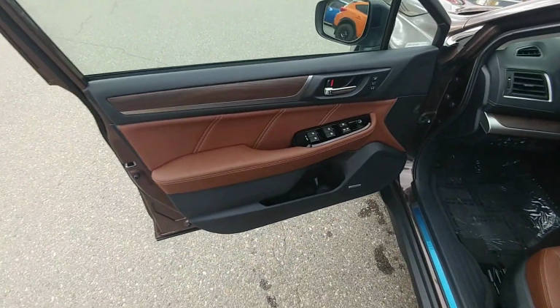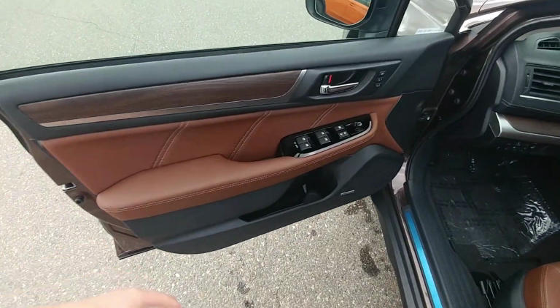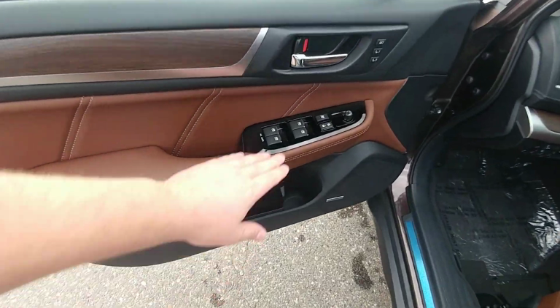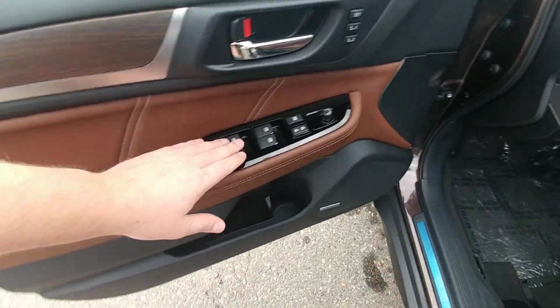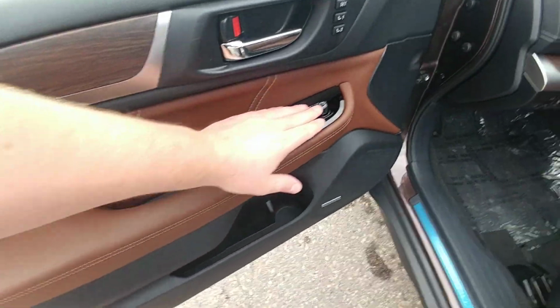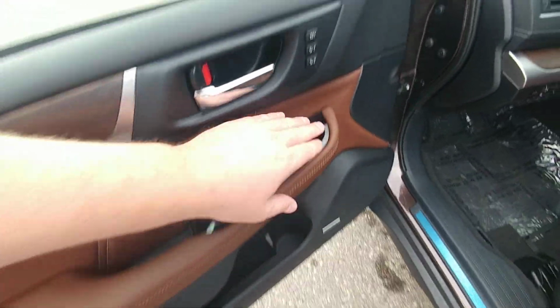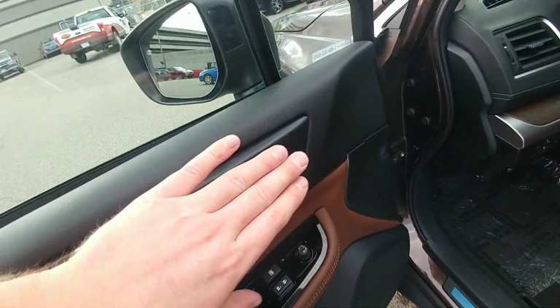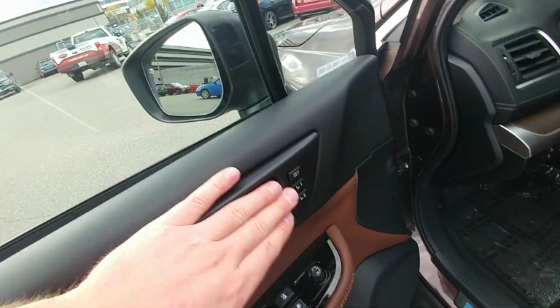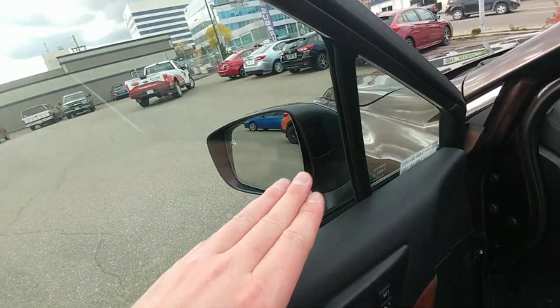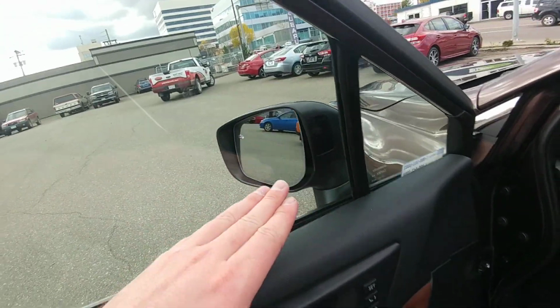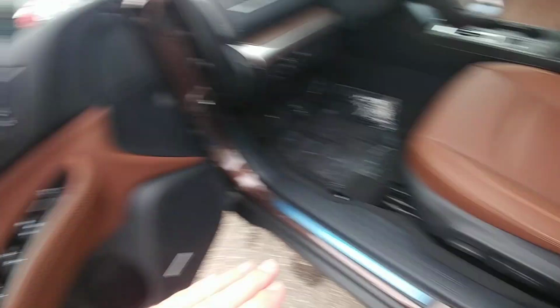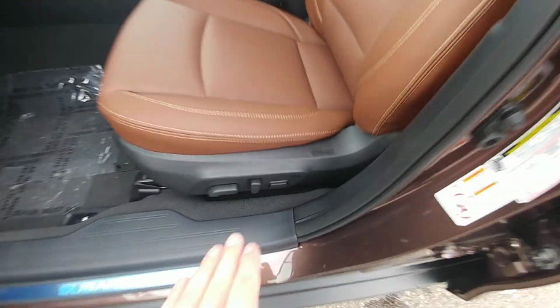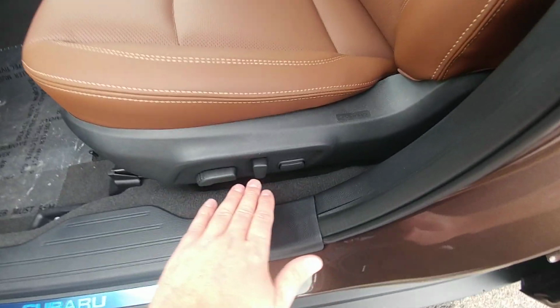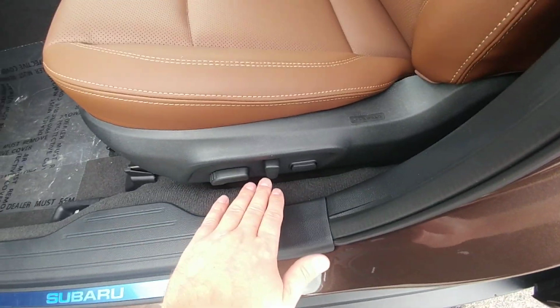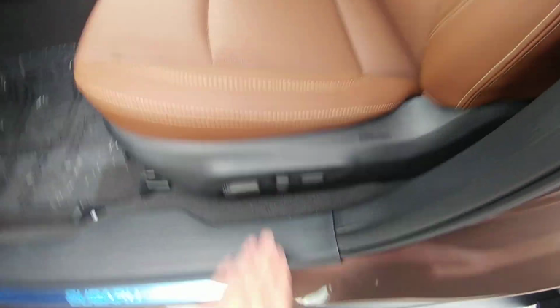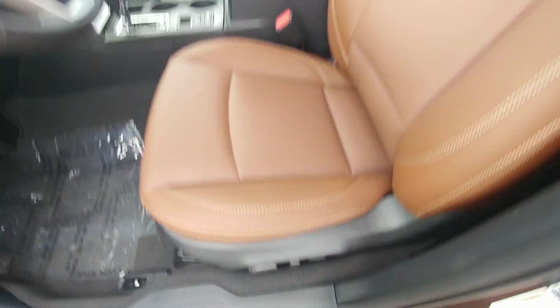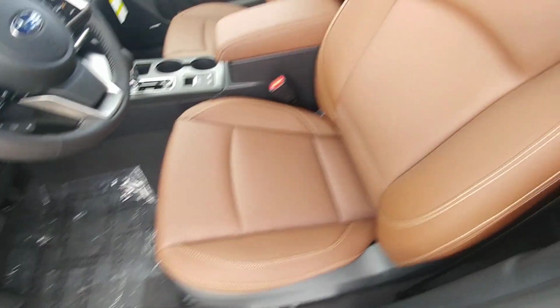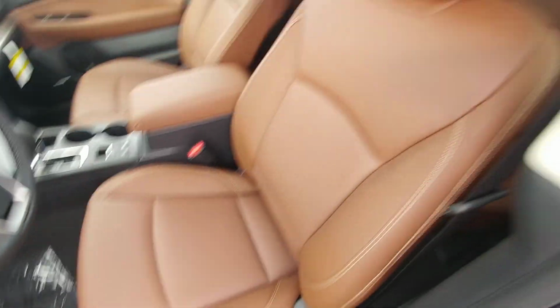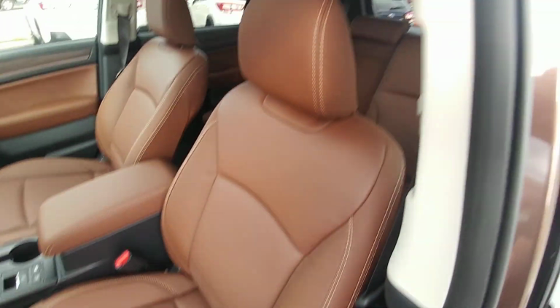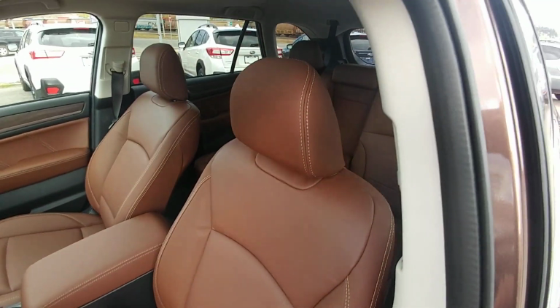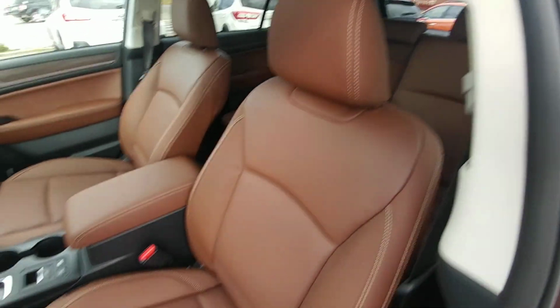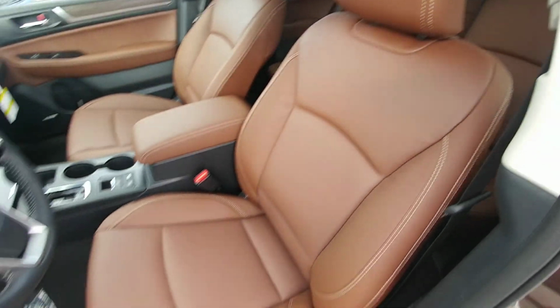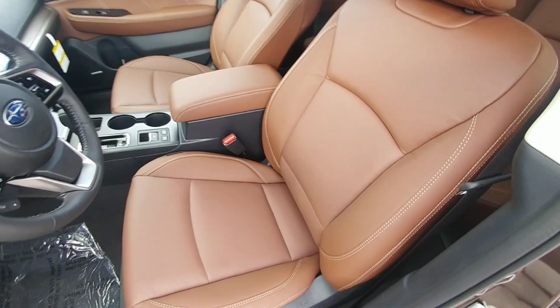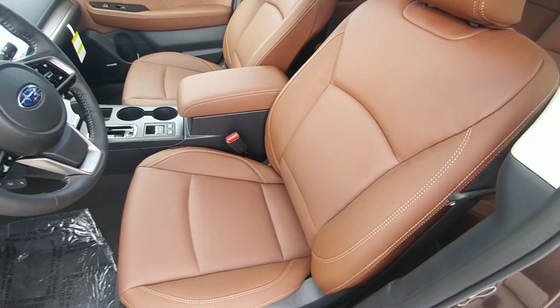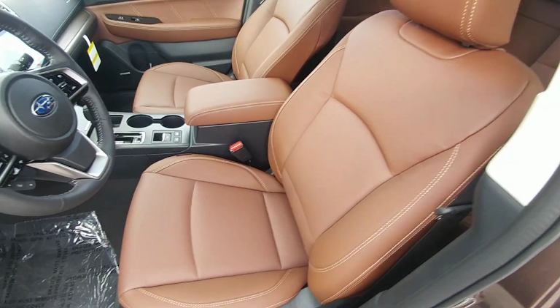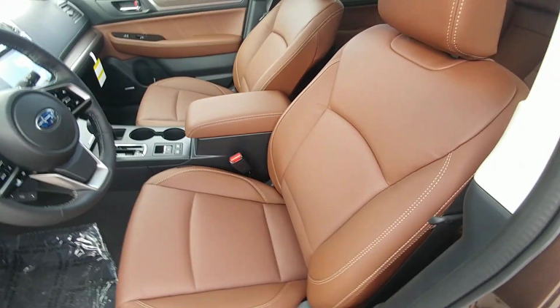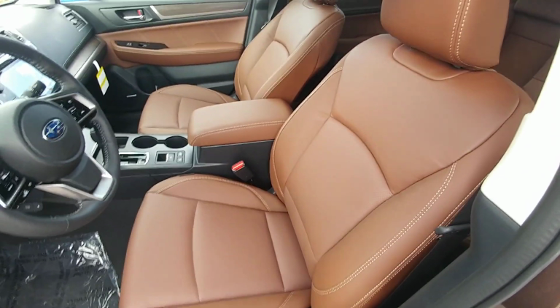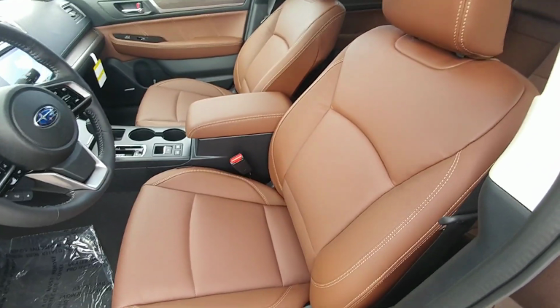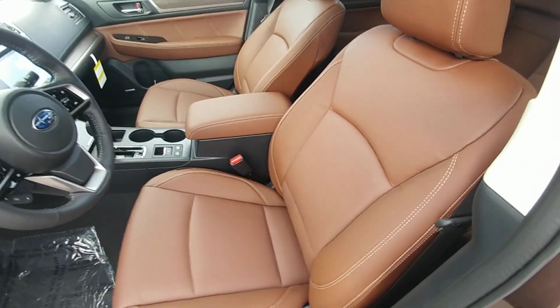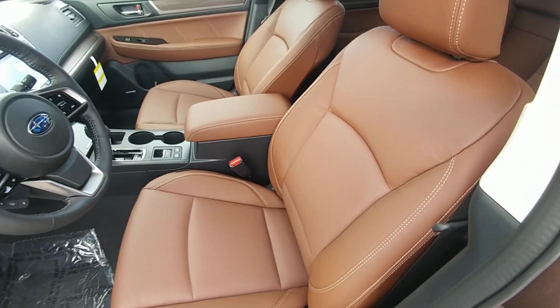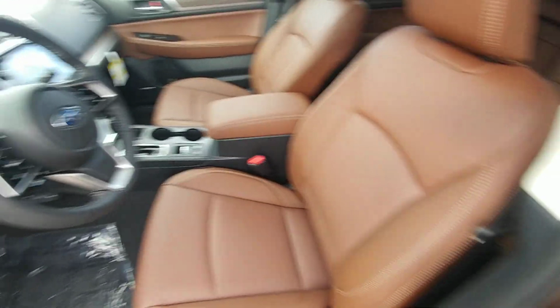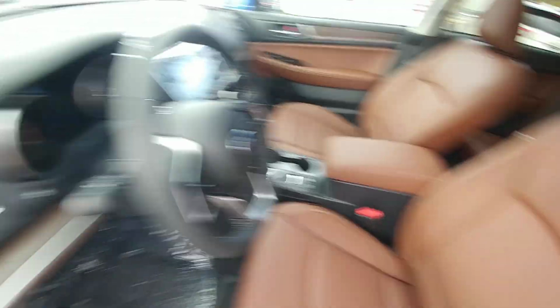On the inside, we have power windows, locks, mirrors. We have memory settings for the power mirrors as well as power seat positions. And that brown leather interior — it is sharp. It is that nice, nice brown, slightly two-tone. I like it.